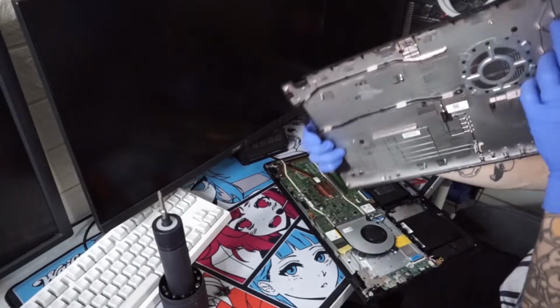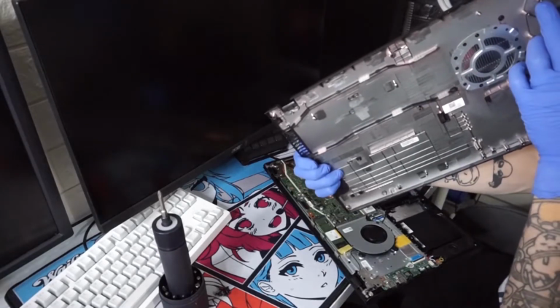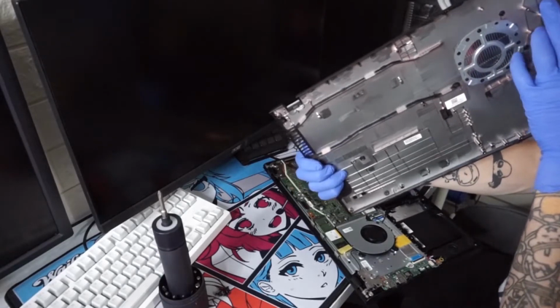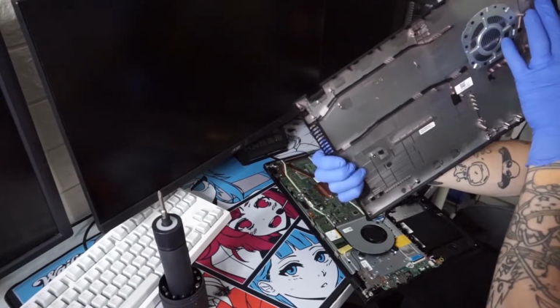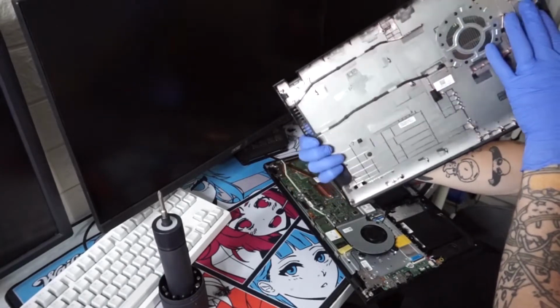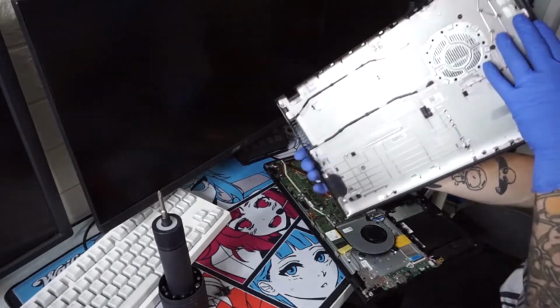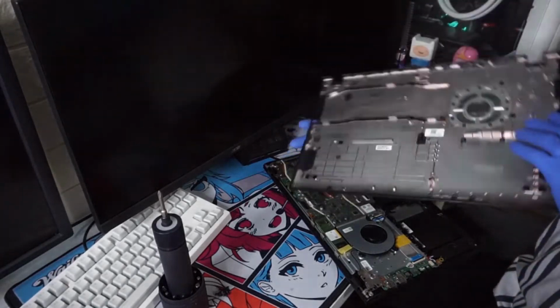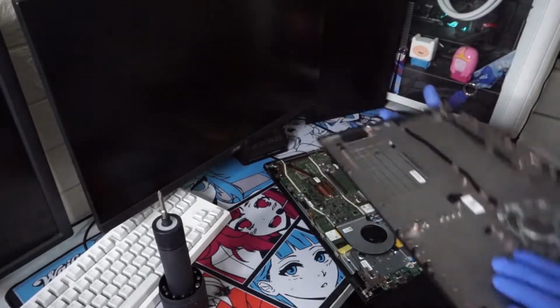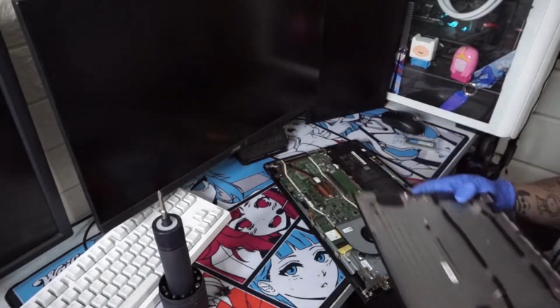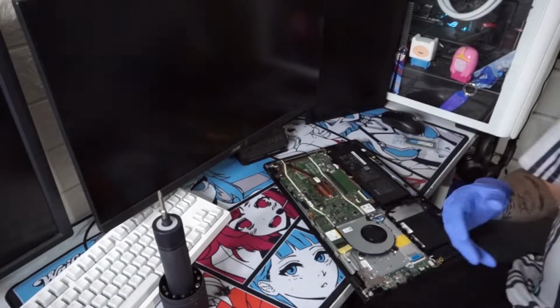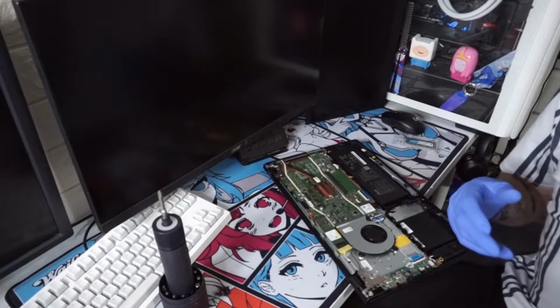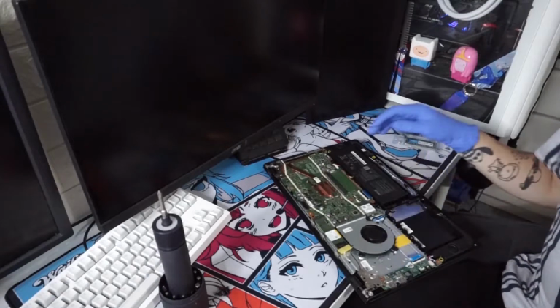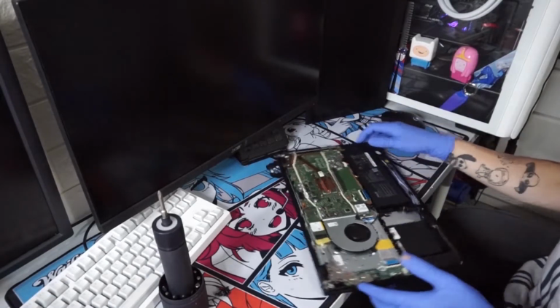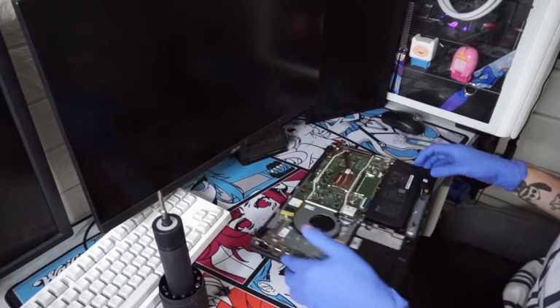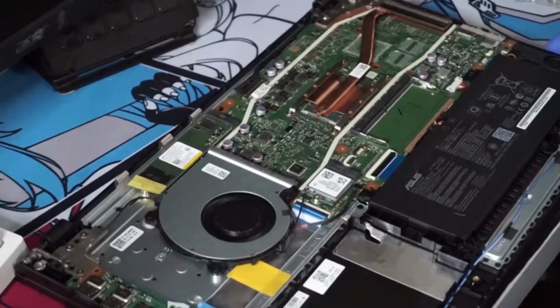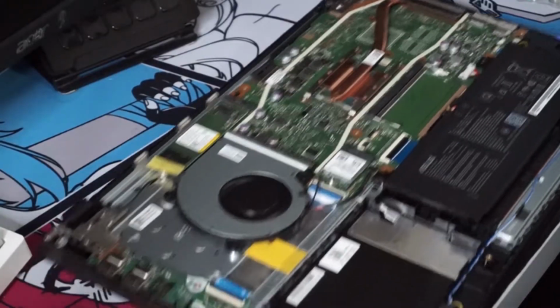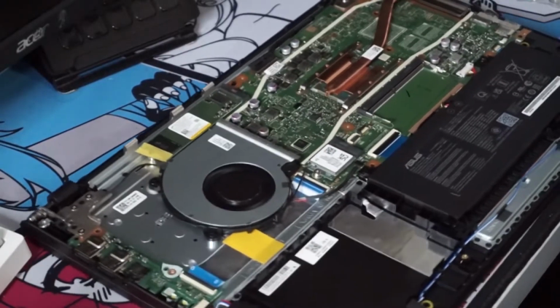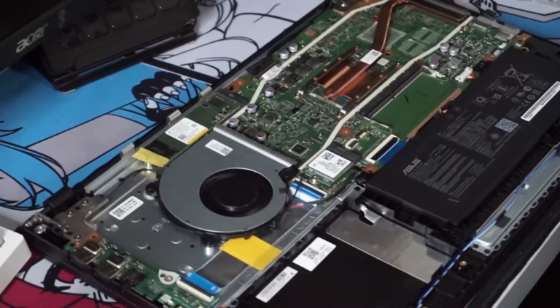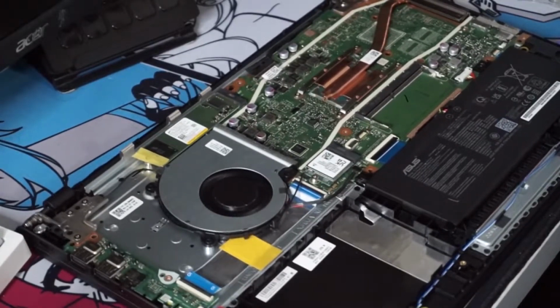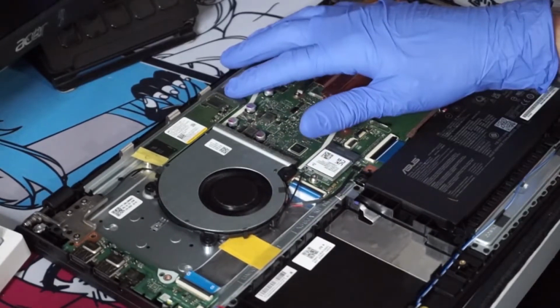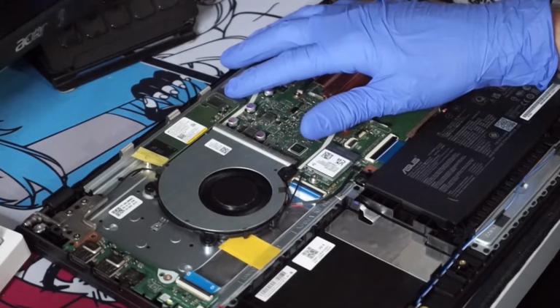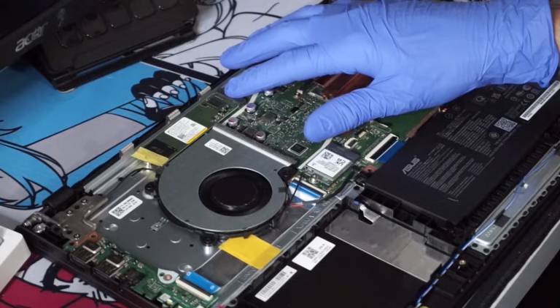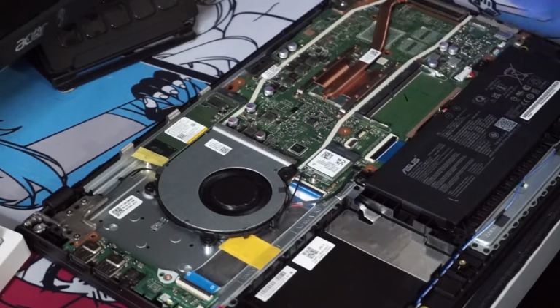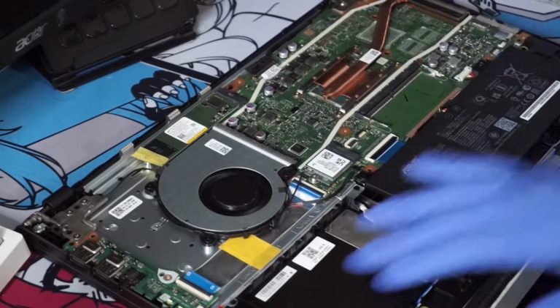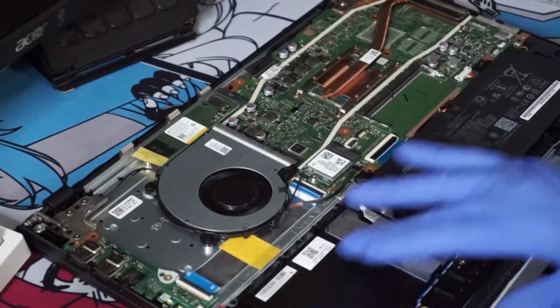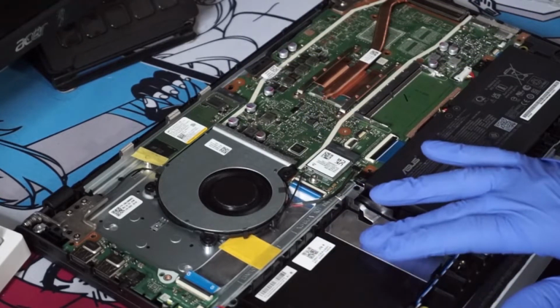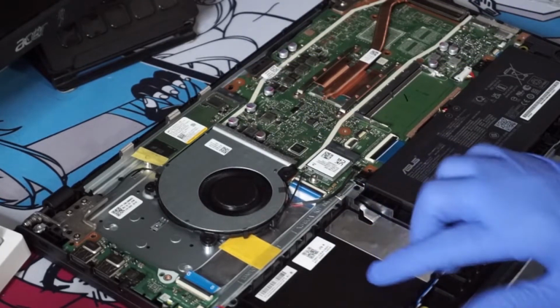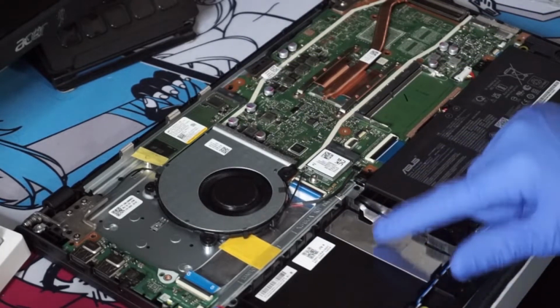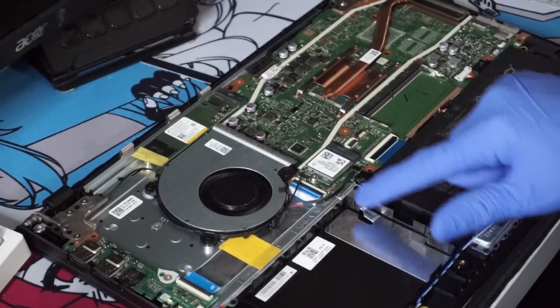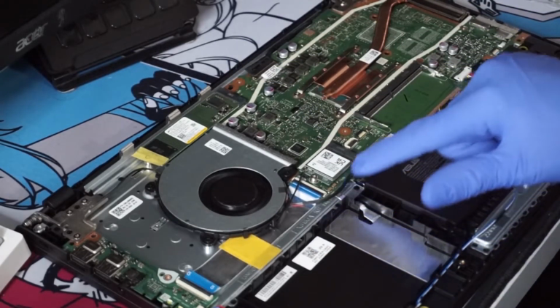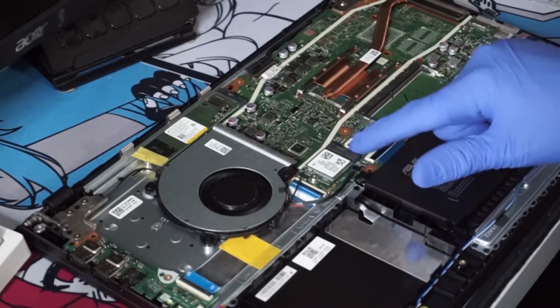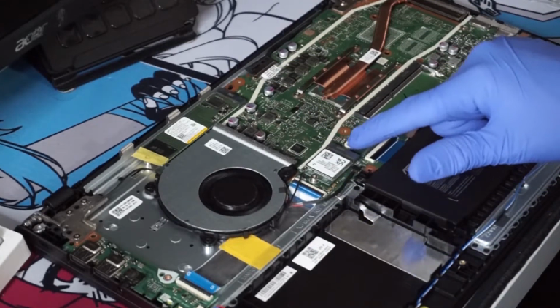Once that's off, simply put it aside. Now once you're inside the laptop, it's spaghetti junction, but don't worry, I'll explain it. The very top part here is the SSD, which is already installed — it's standard. The bottom slot here is for a HDD that you can actually install and make your computer hold more.